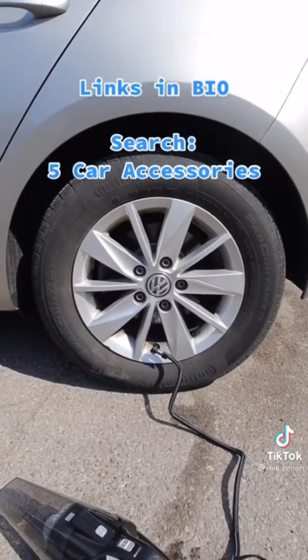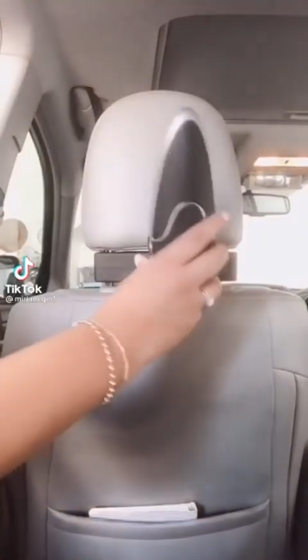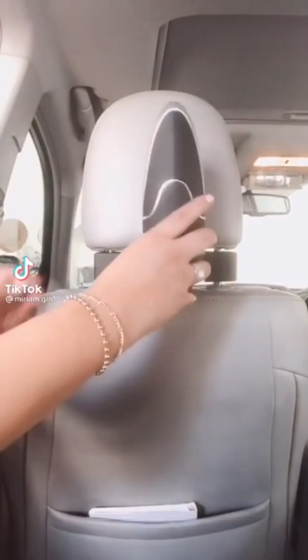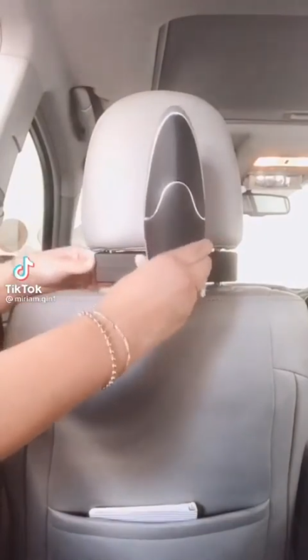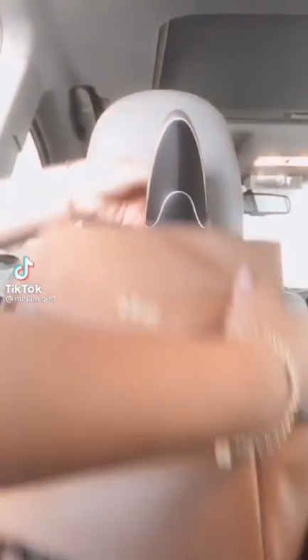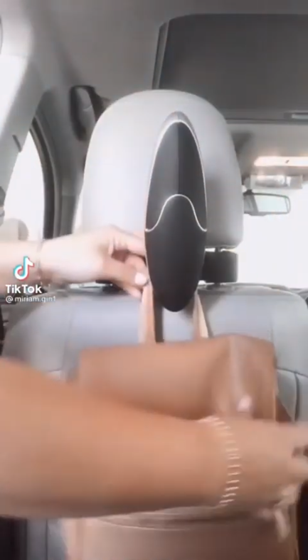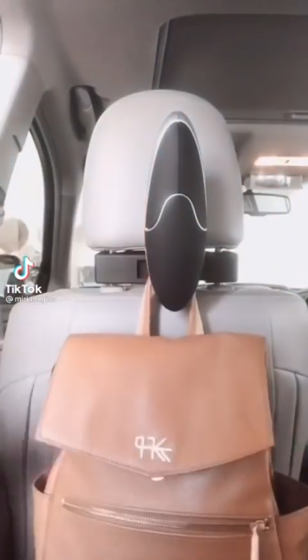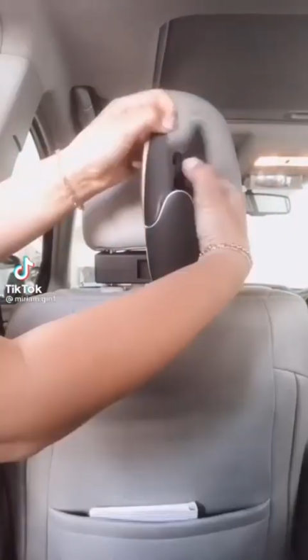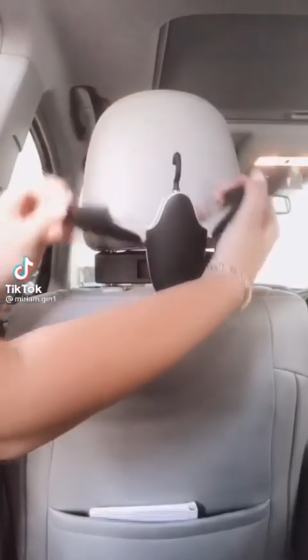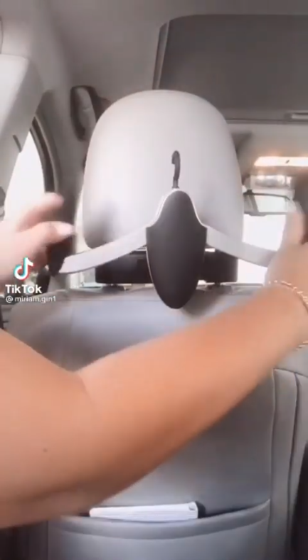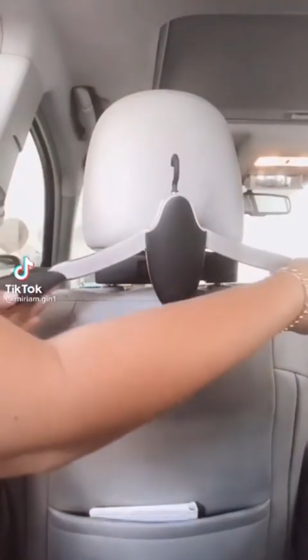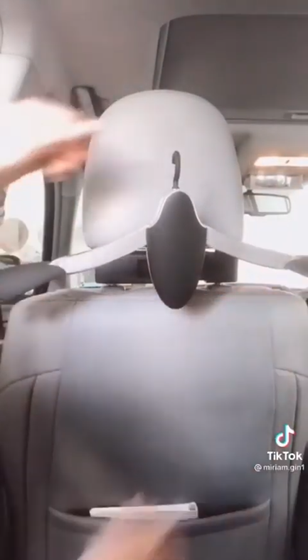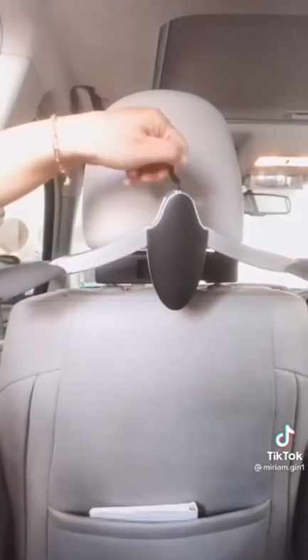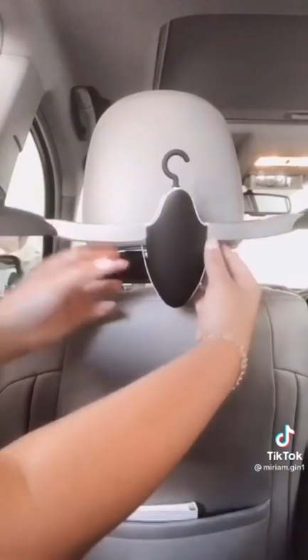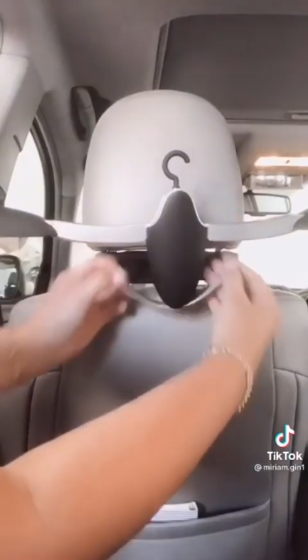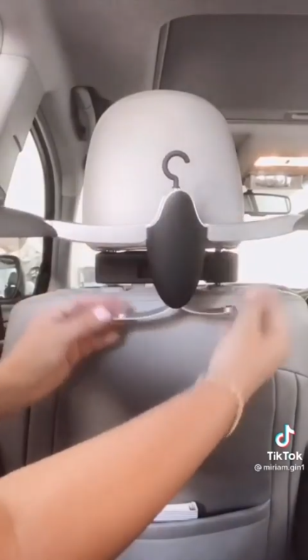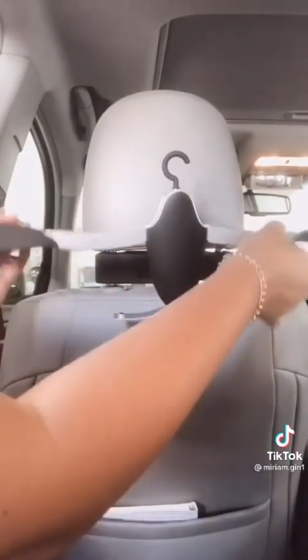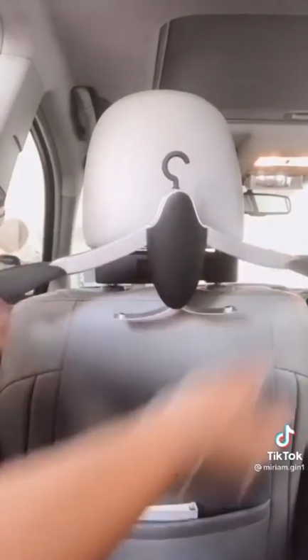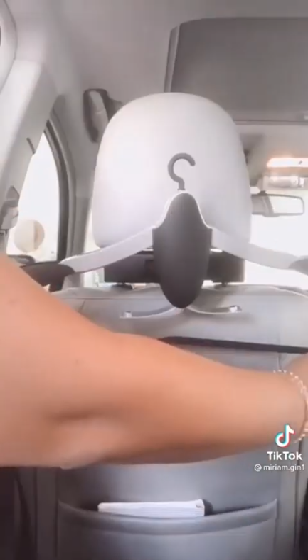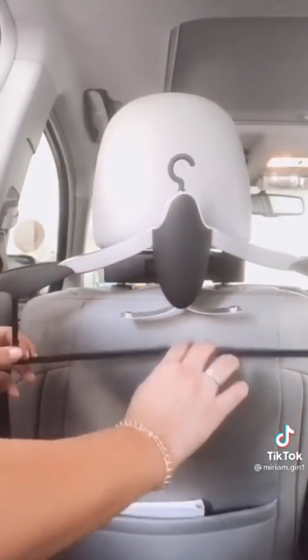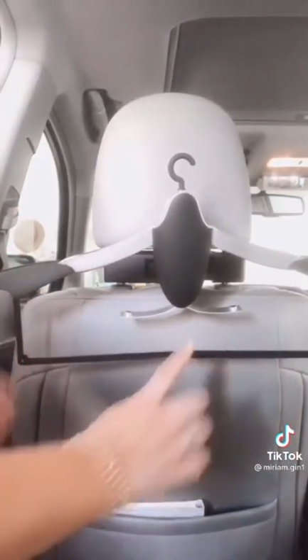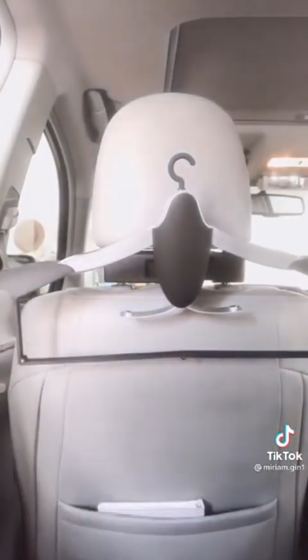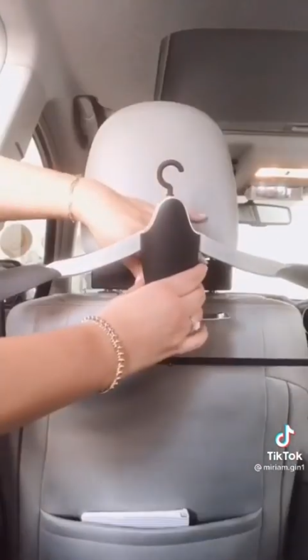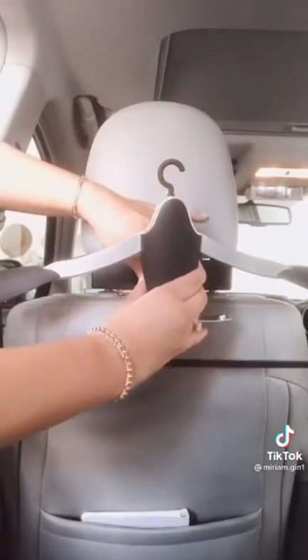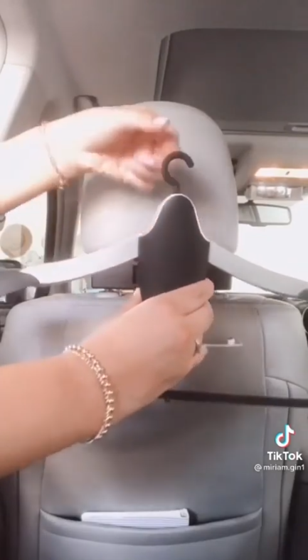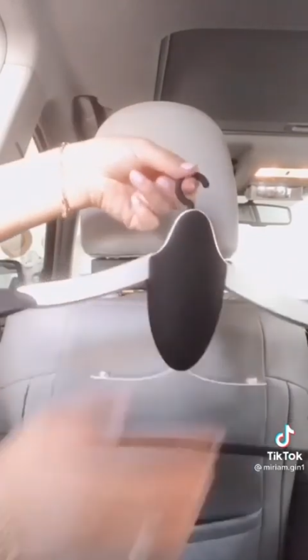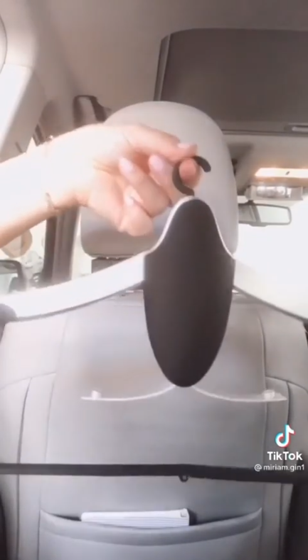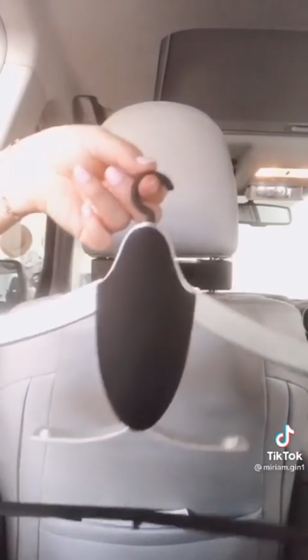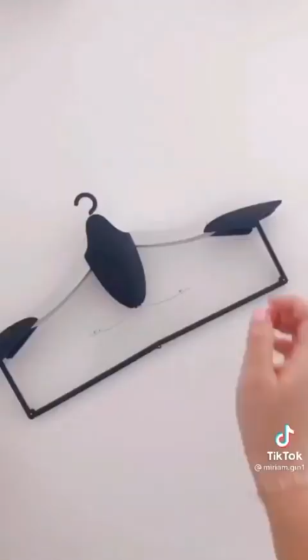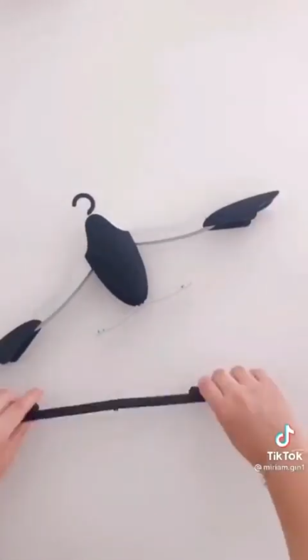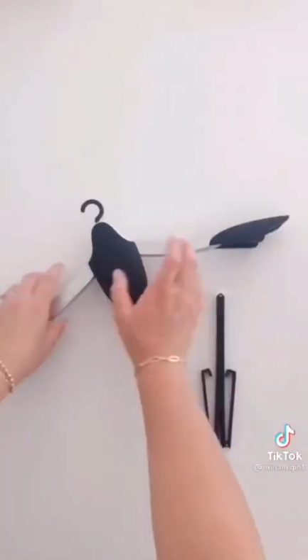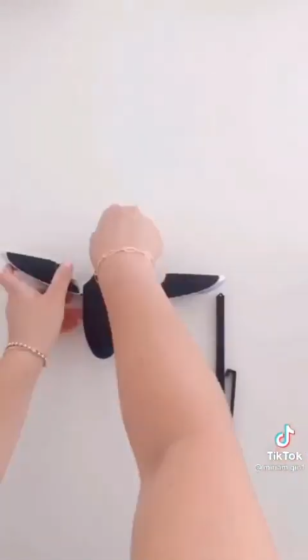We've all seen the car hook before, but have you seen one that turns into a hanger for your suit jackets, ties, and other accessories and pants? When you're on the go you can detach and take the hanger with you. The best part is it's super compact.